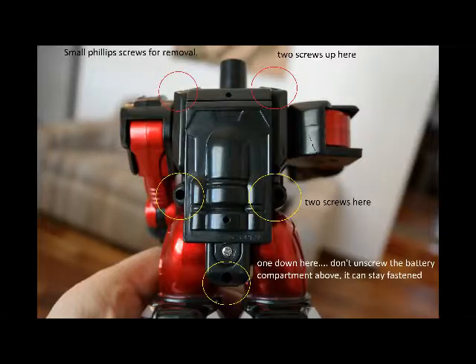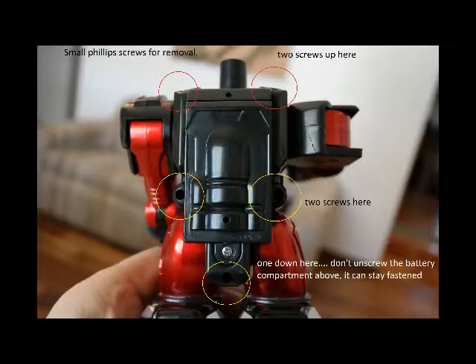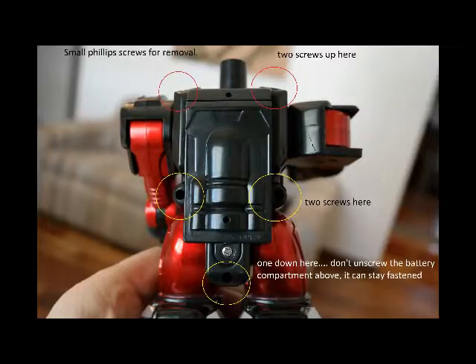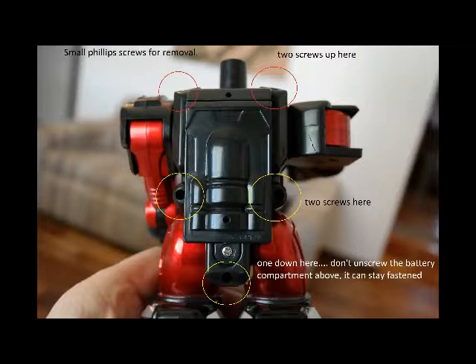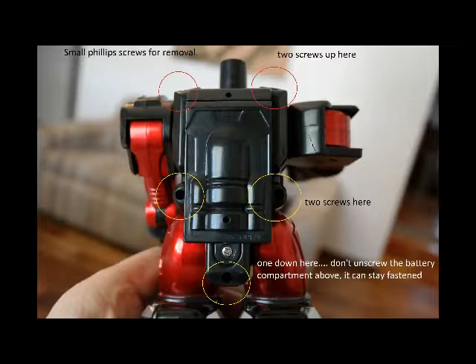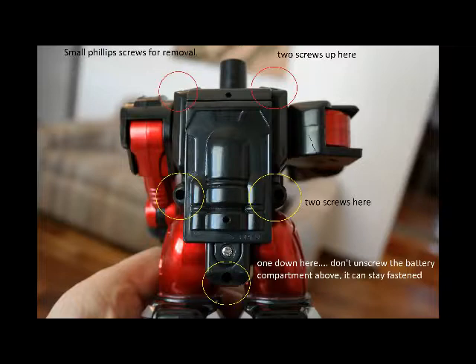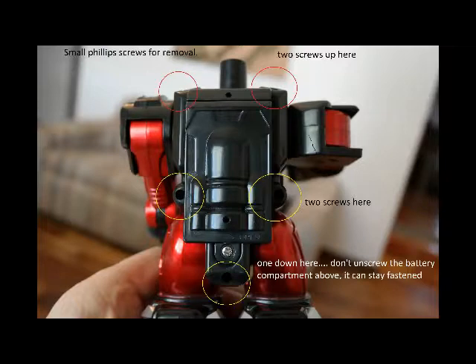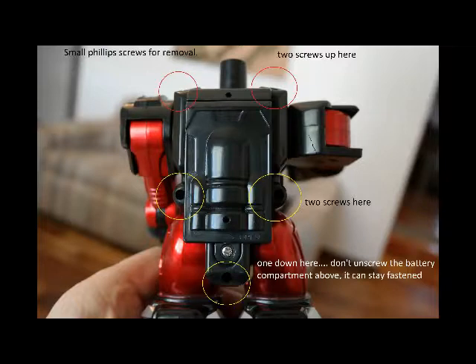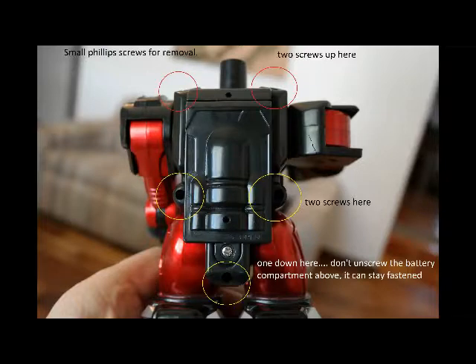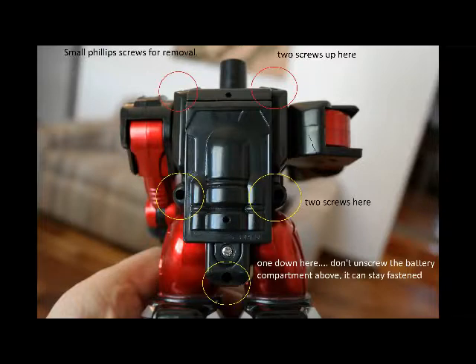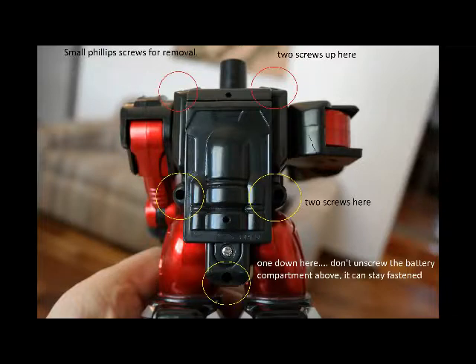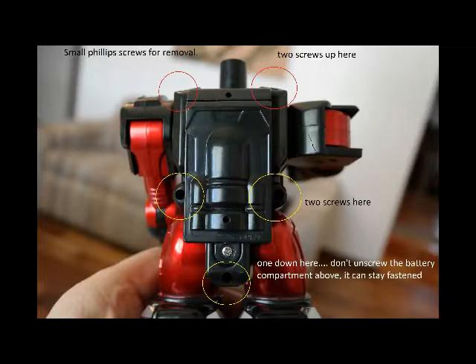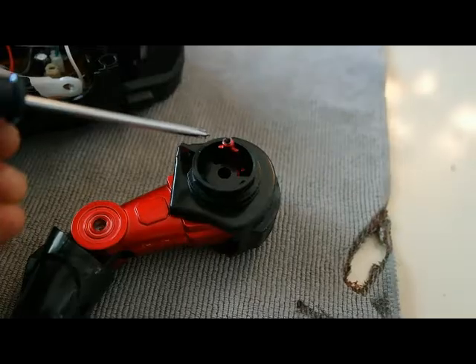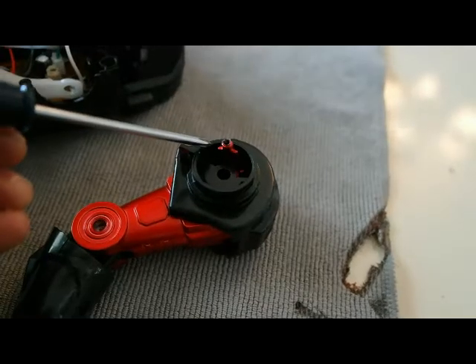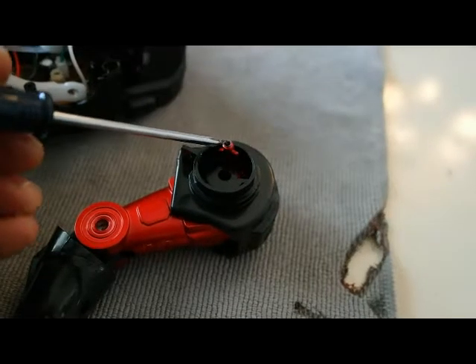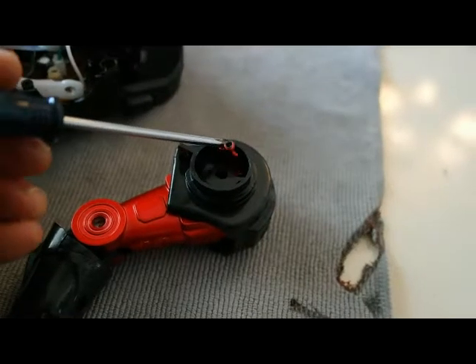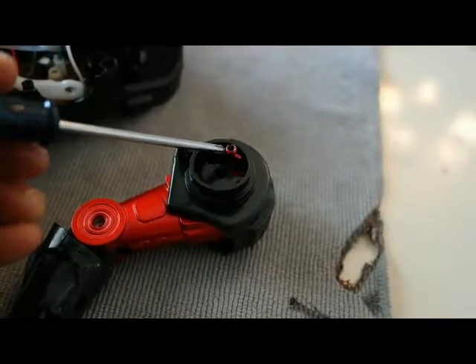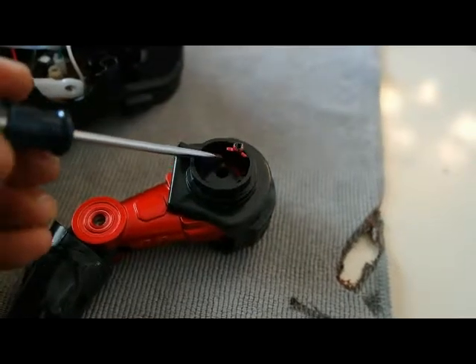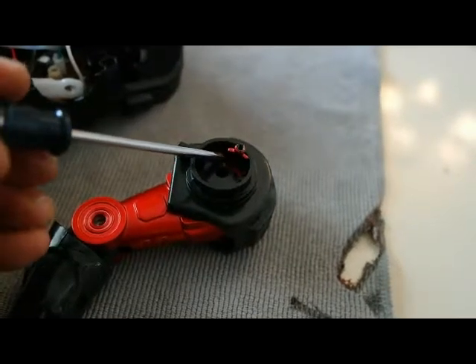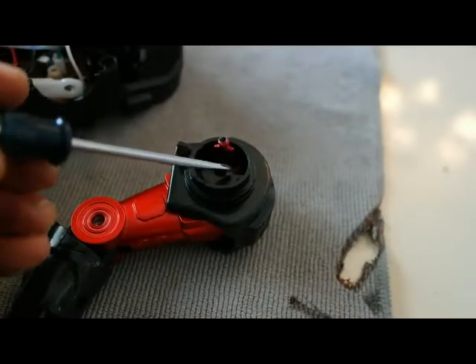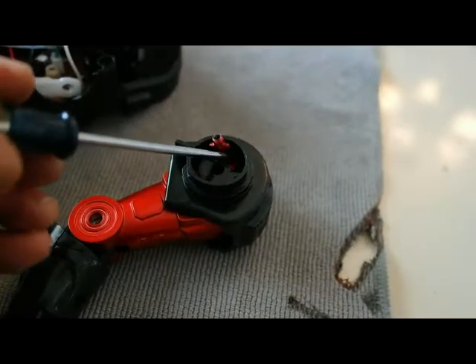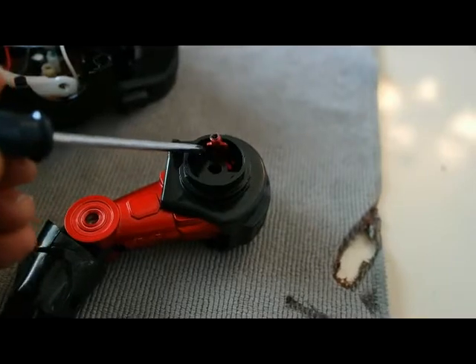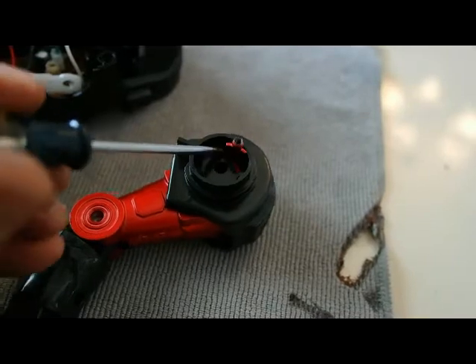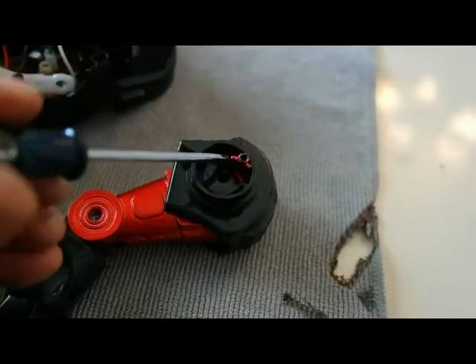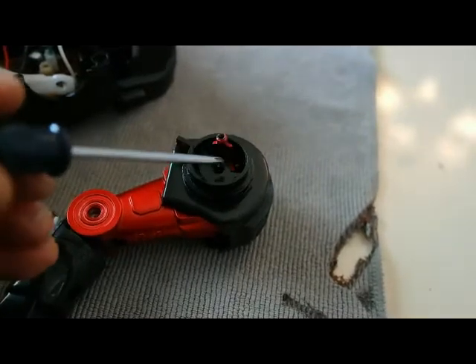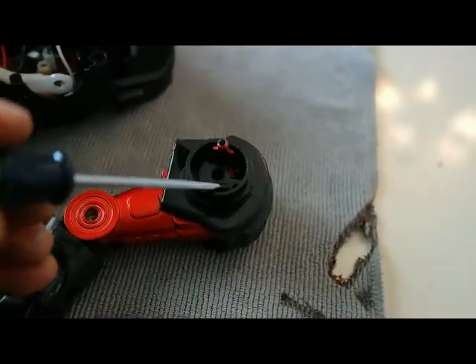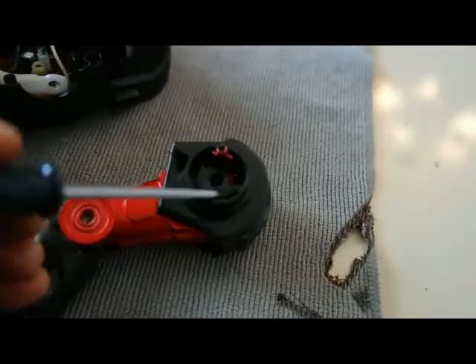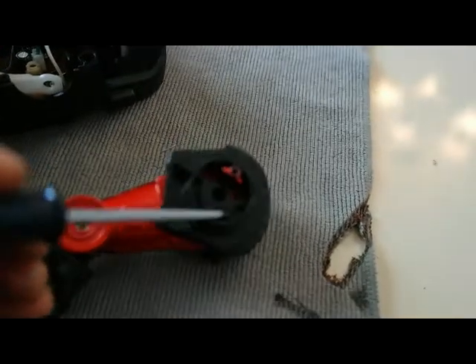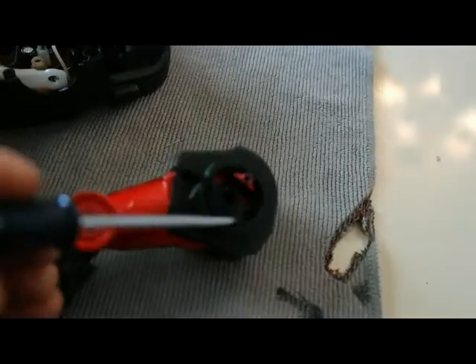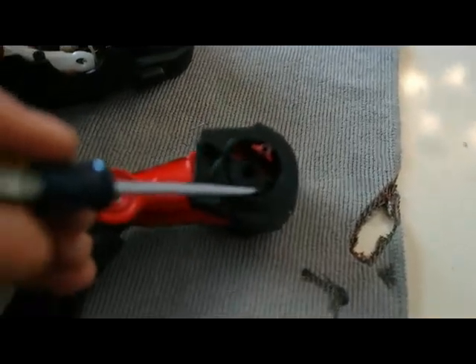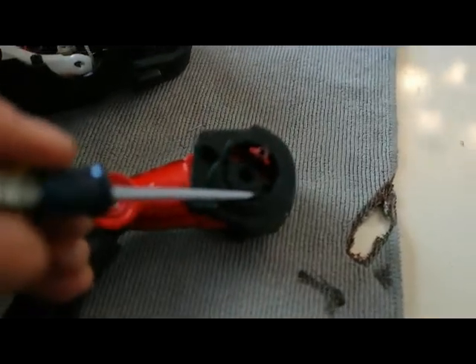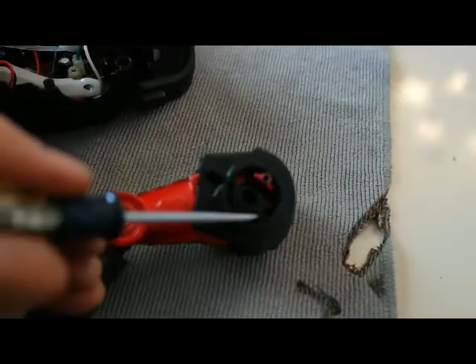There's the screws you remove — one, two, three, four, five. This is what that arm looks like when you get it off. That tab is just completely sheared off.